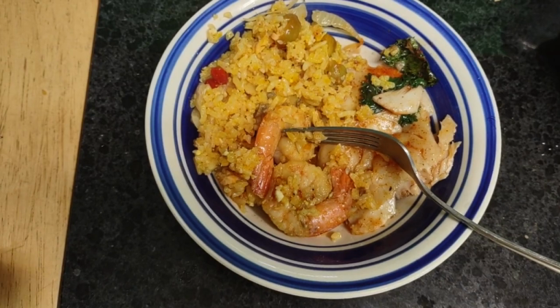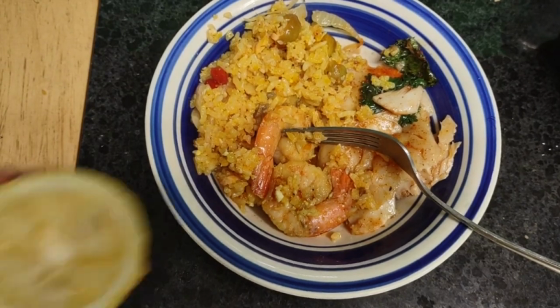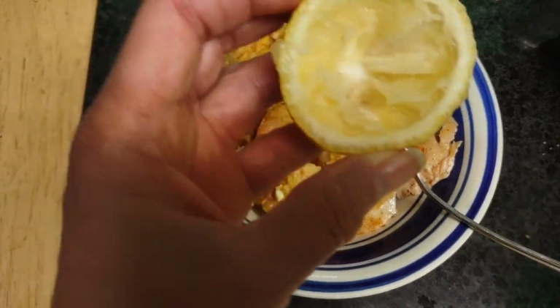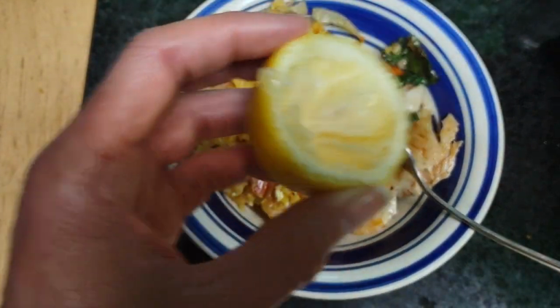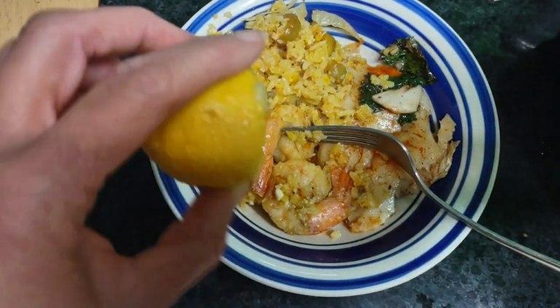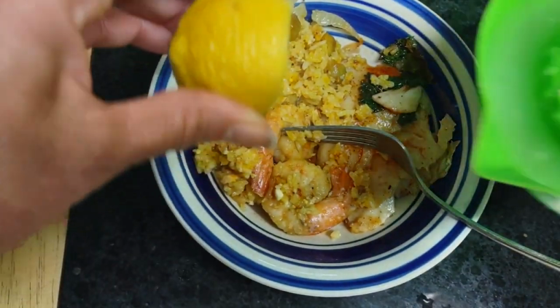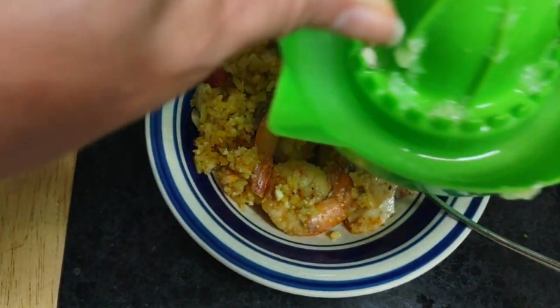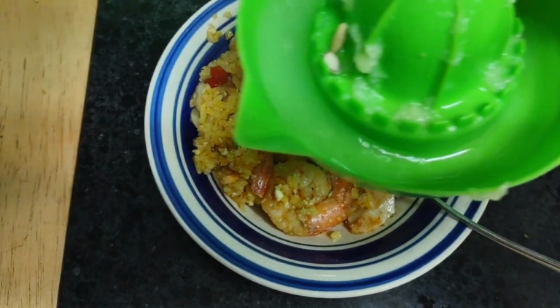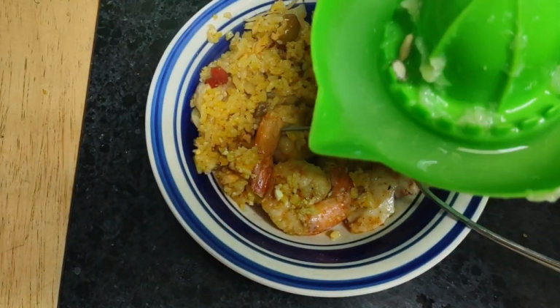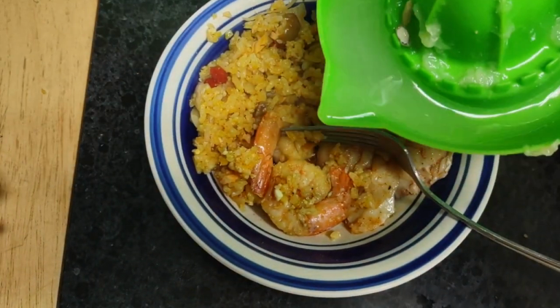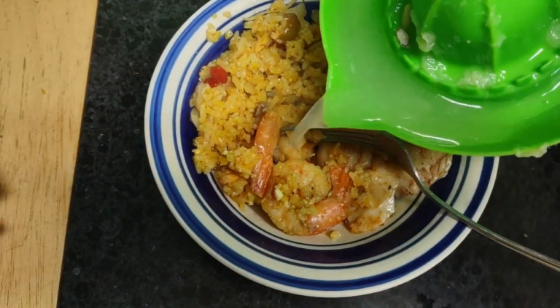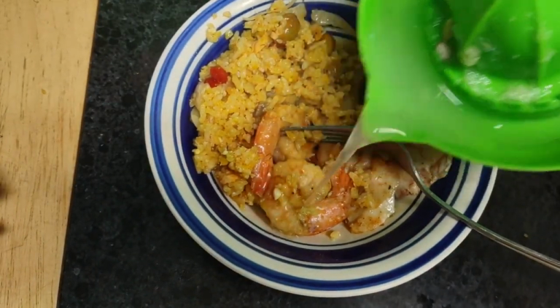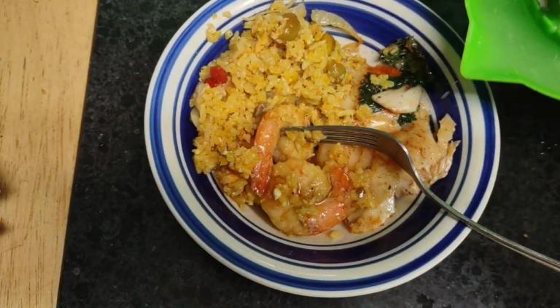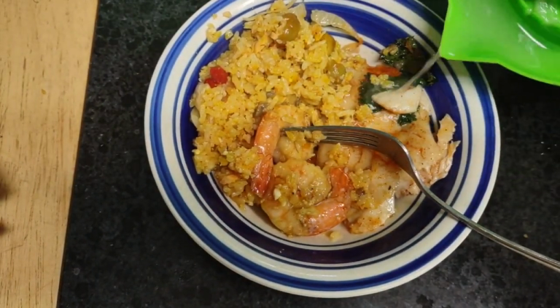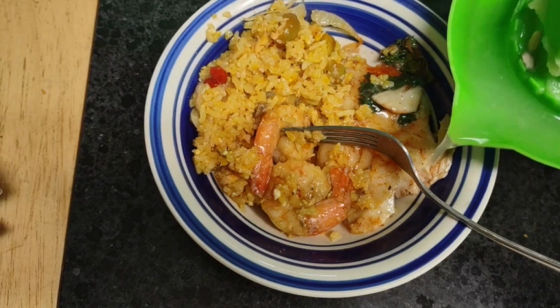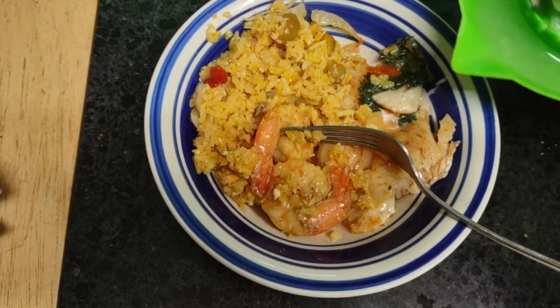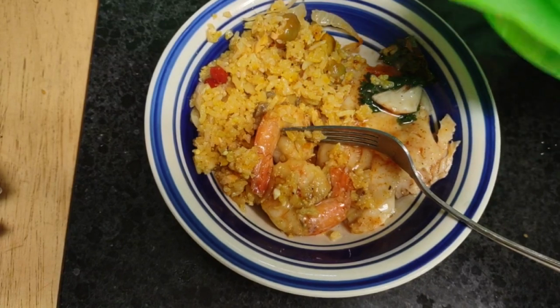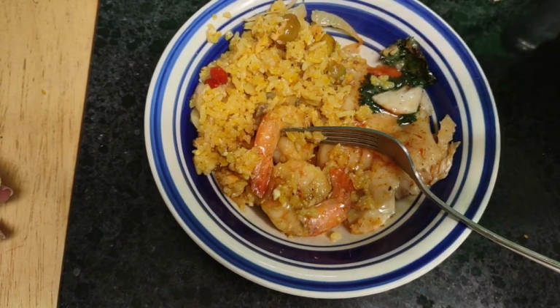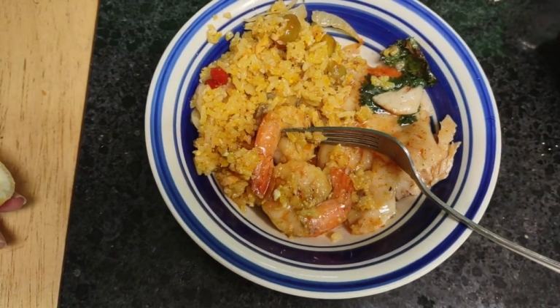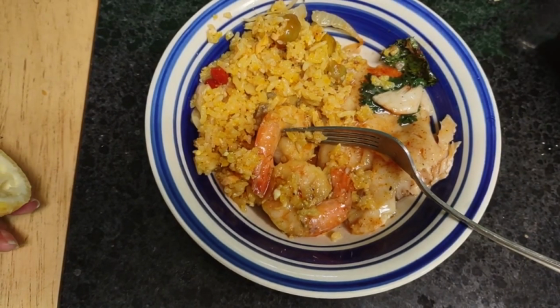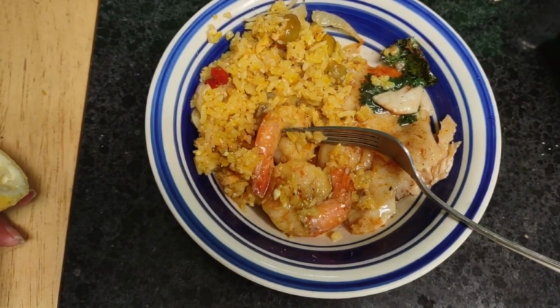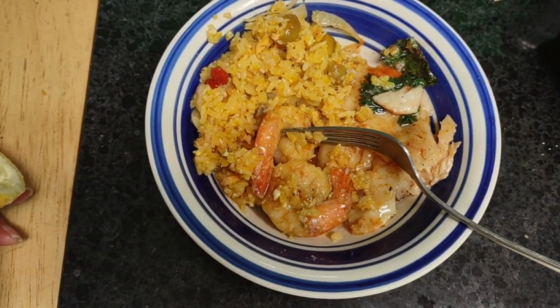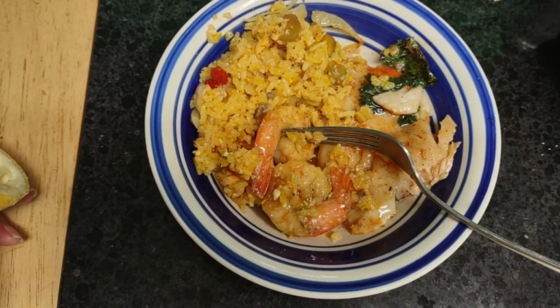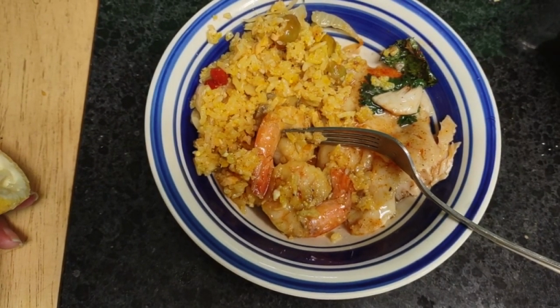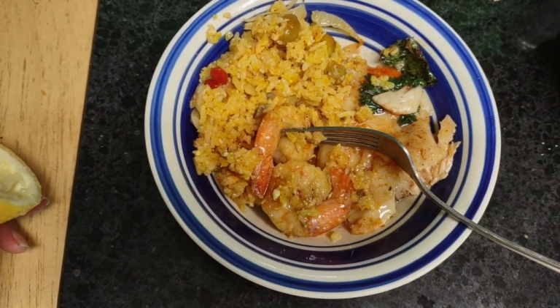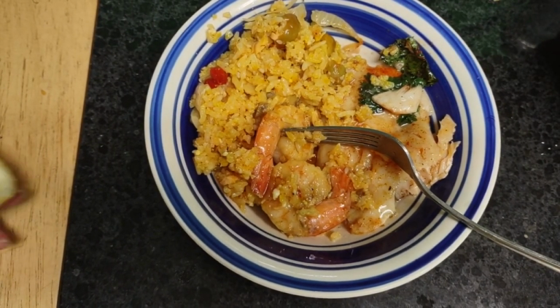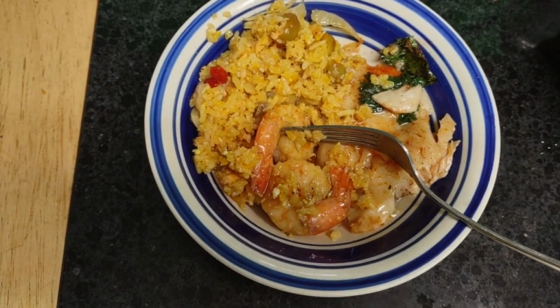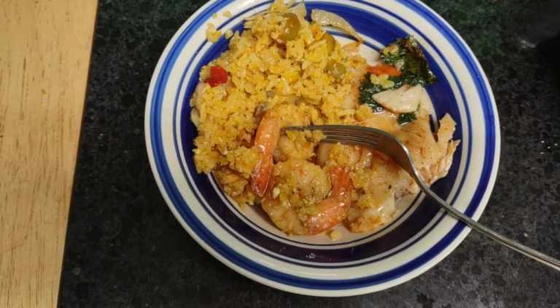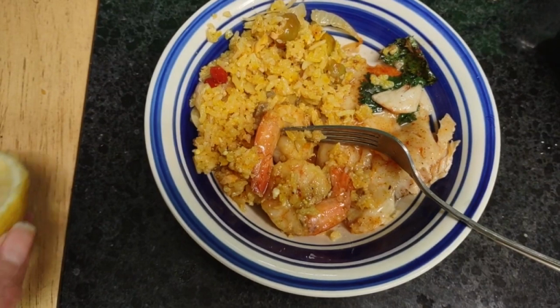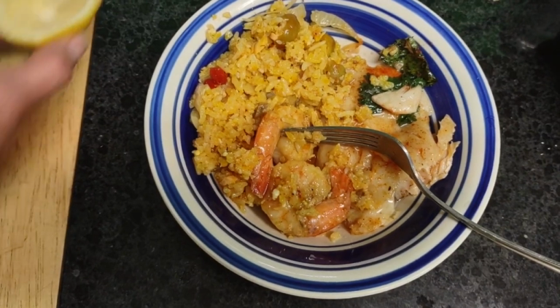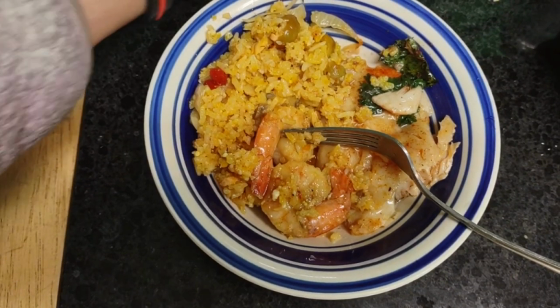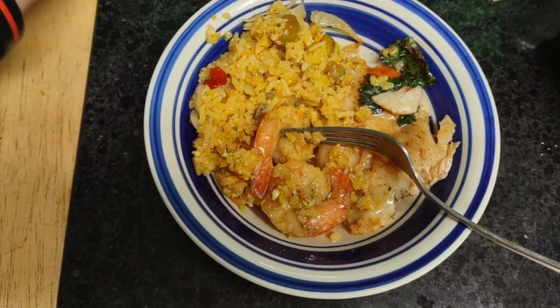I just squeeze this lemon into here and now I'm going to pour some lemon into my fish. This is not spicy — I don't care for it spicy. You have it according to your liking.